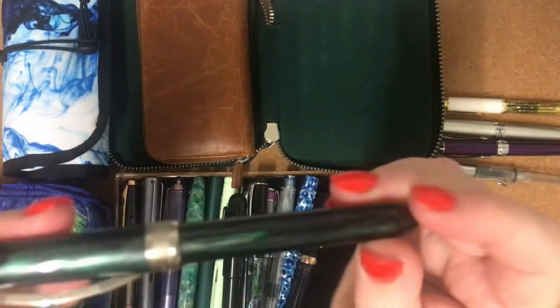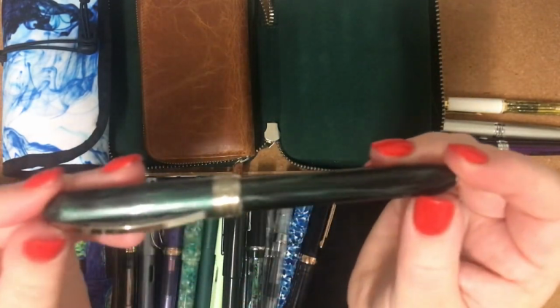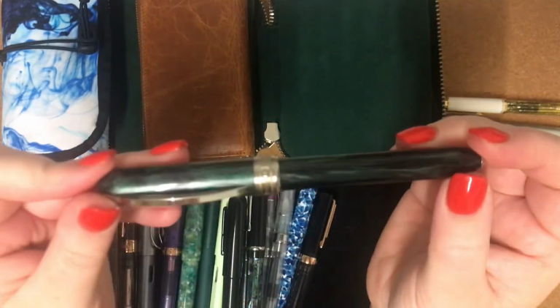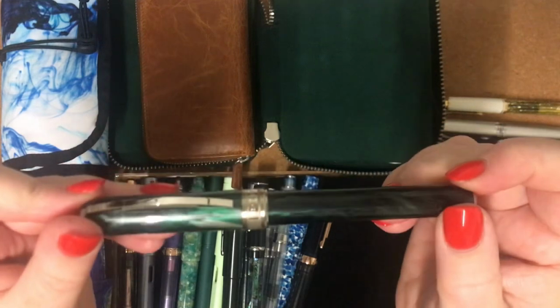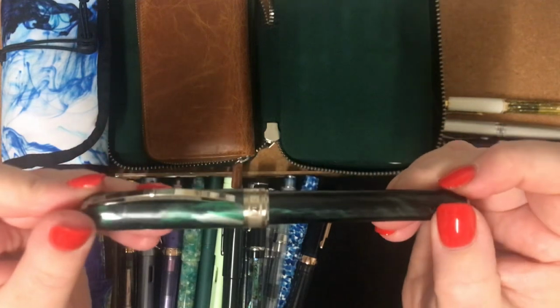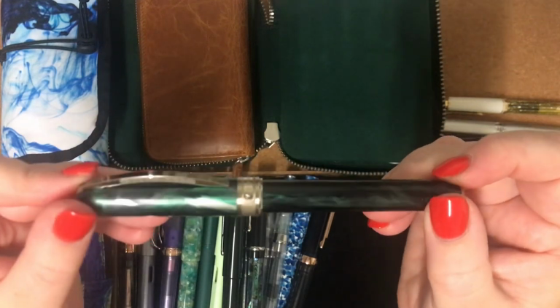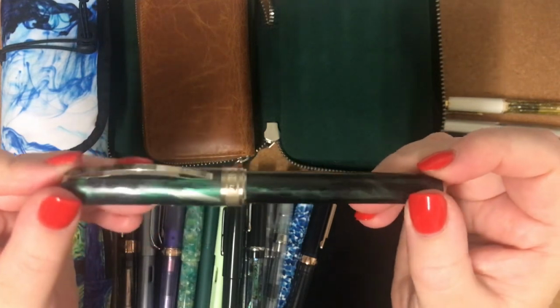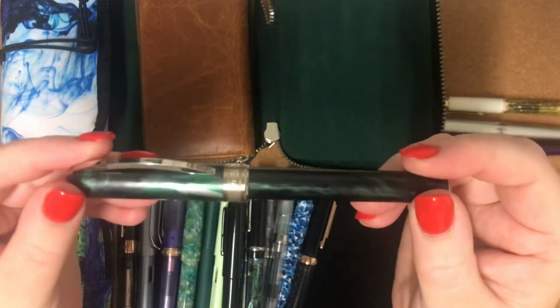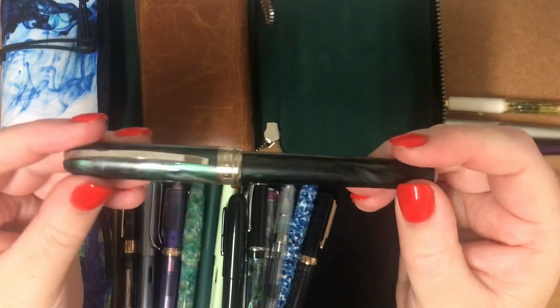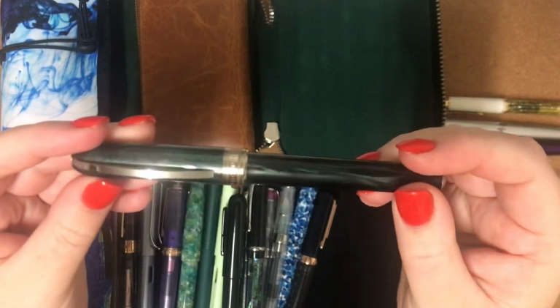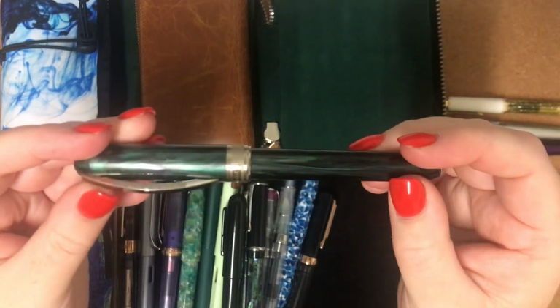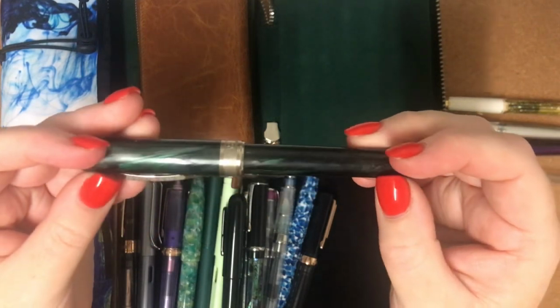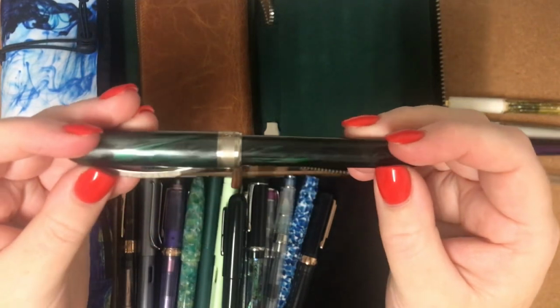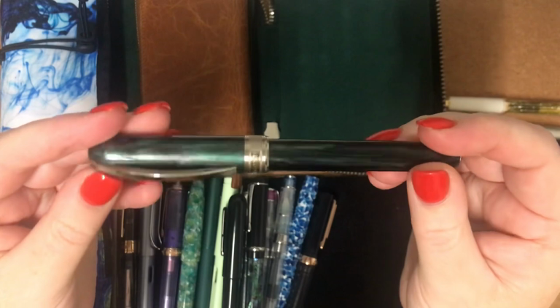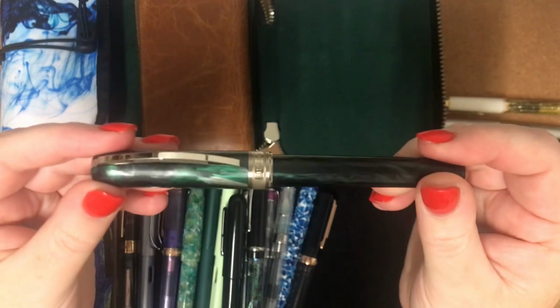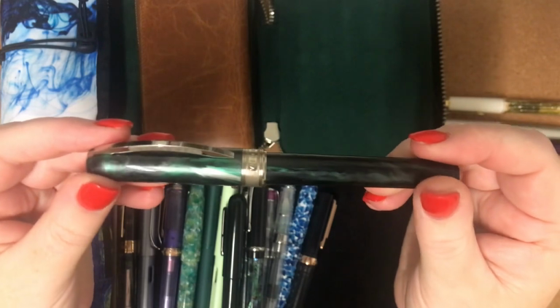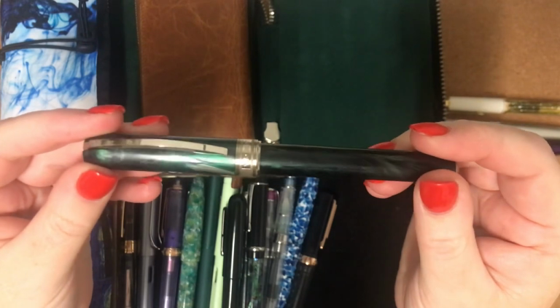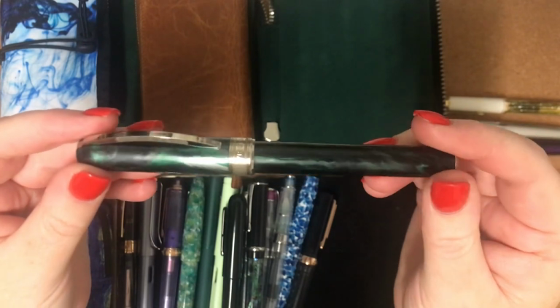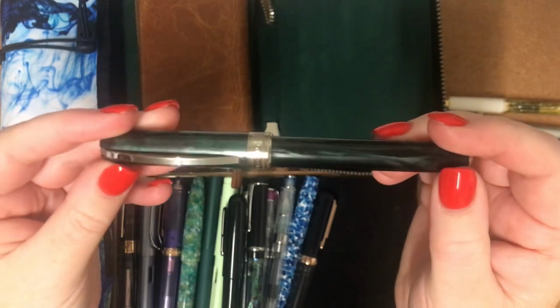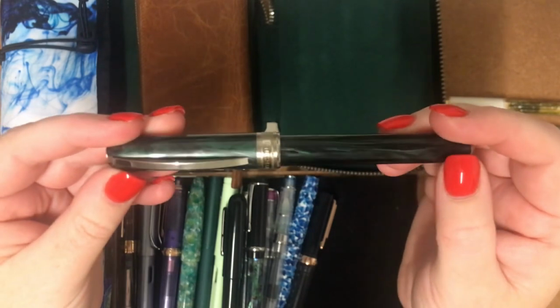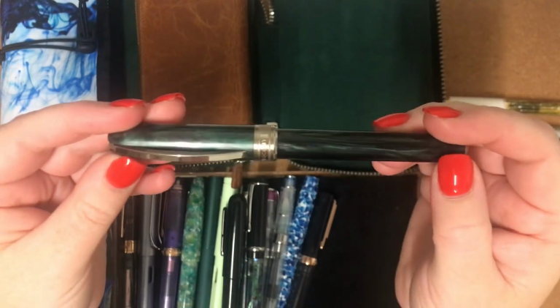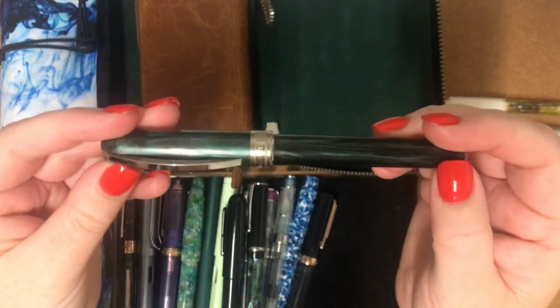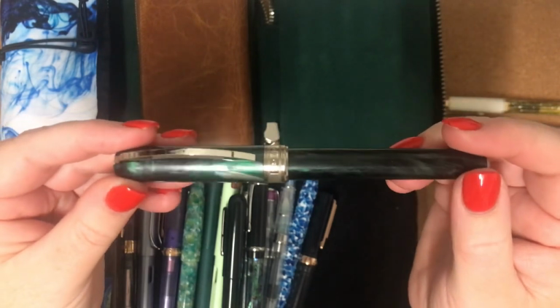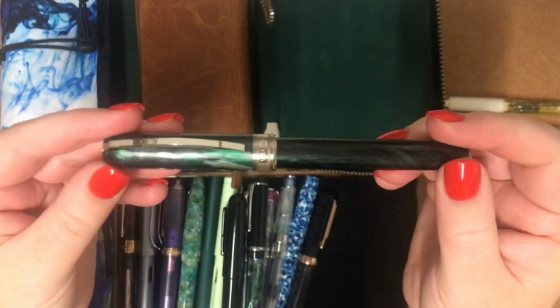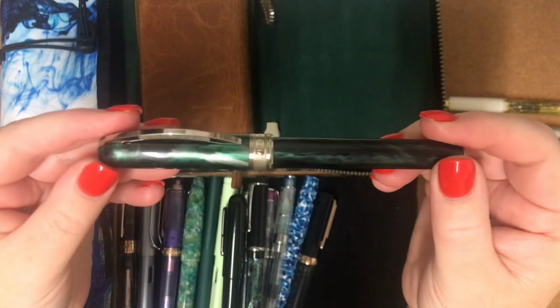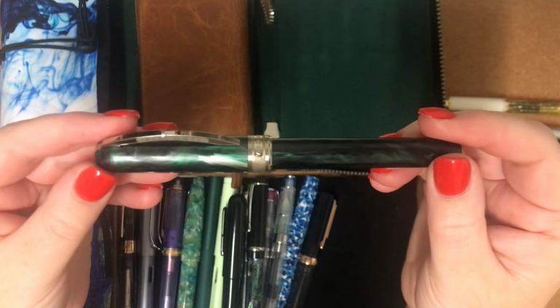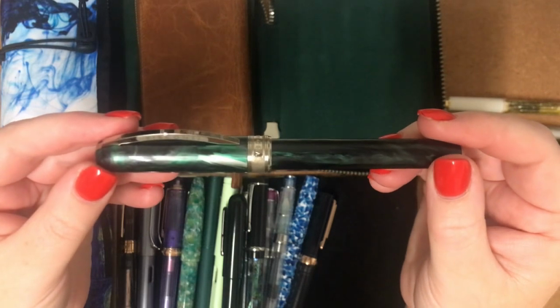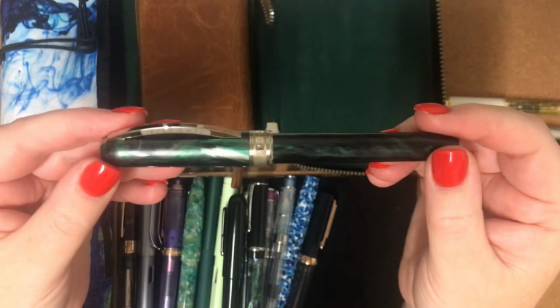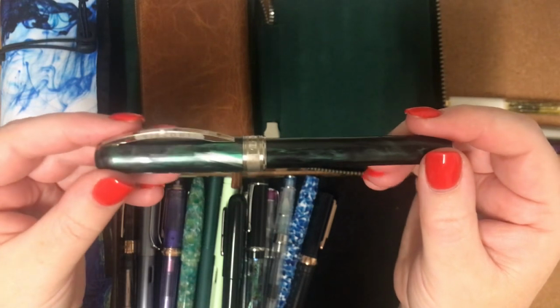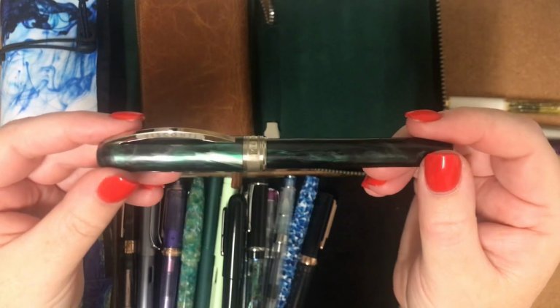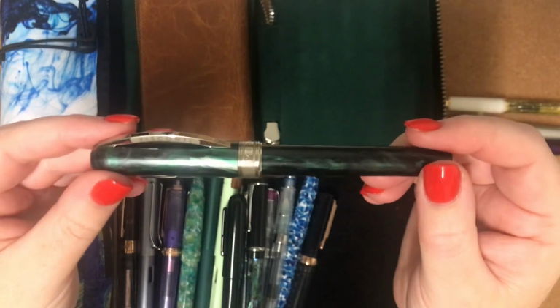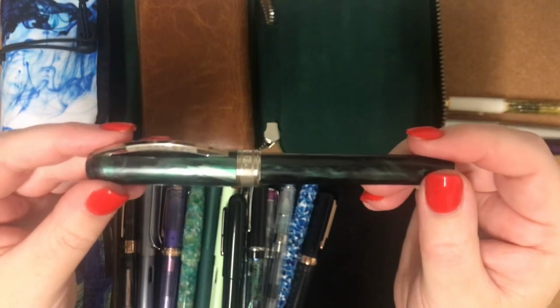The next fountain pen I've got is my Visconti Rembrandt in Dark Forest. This is a really lovely writer. I've been very fortunate with the nib. I know some people find the Visconti nibs hit and miss, but I have been really fortunate.